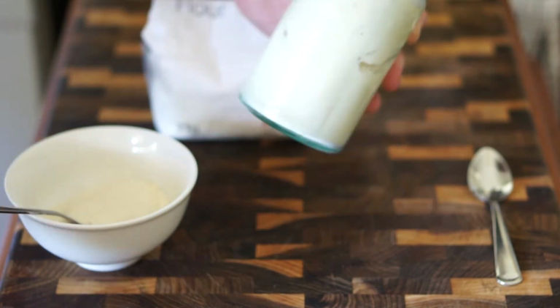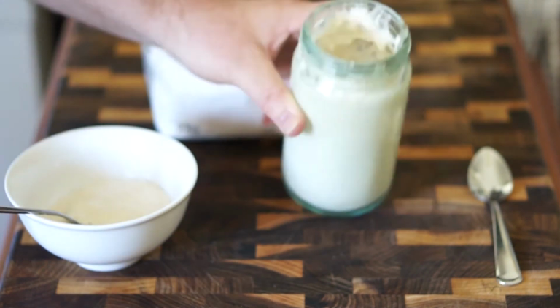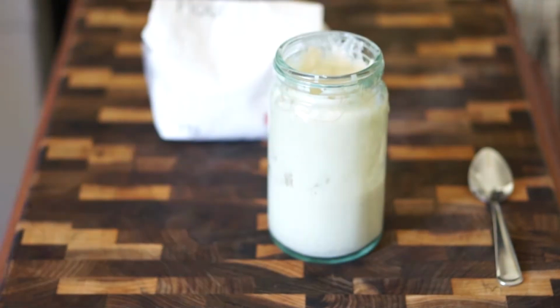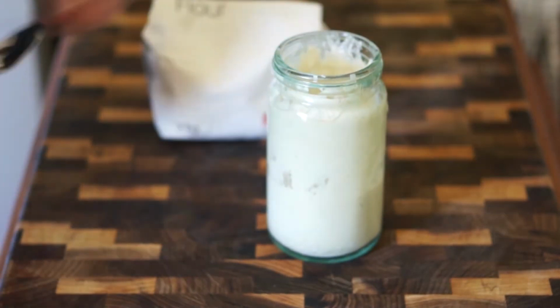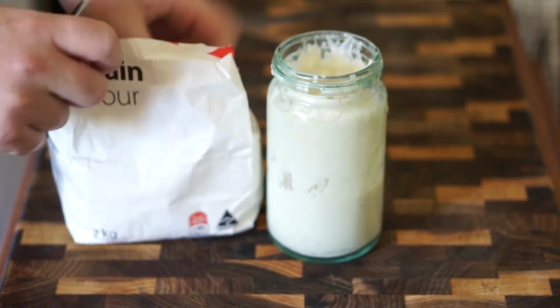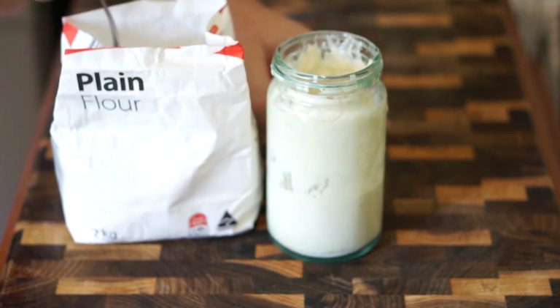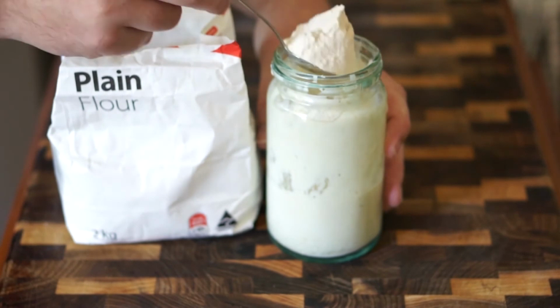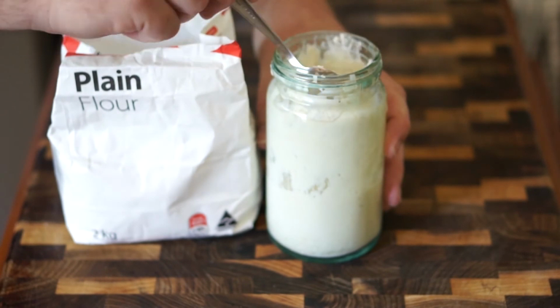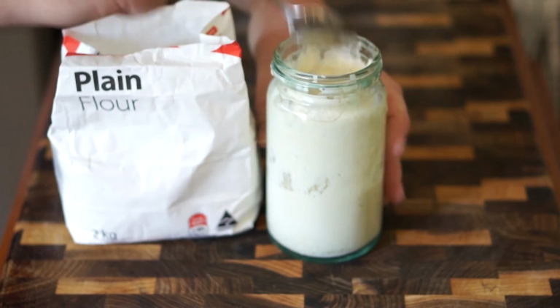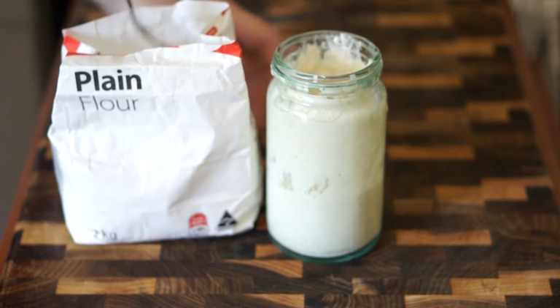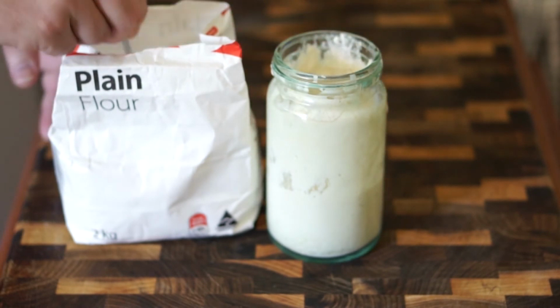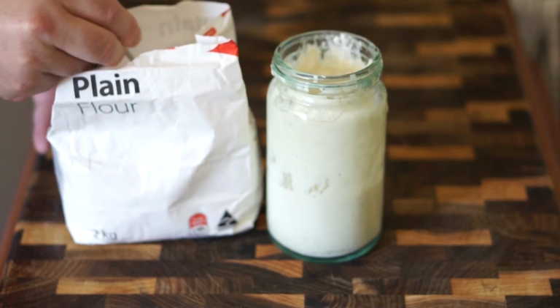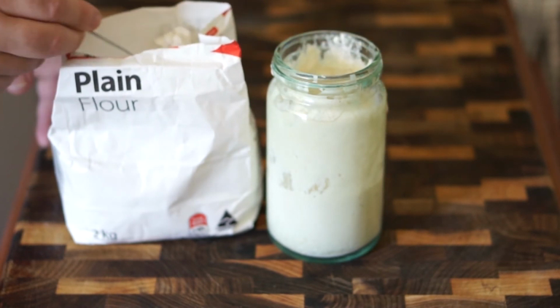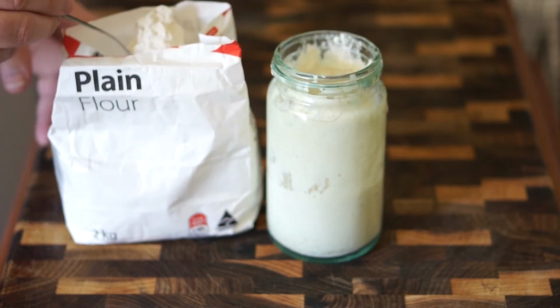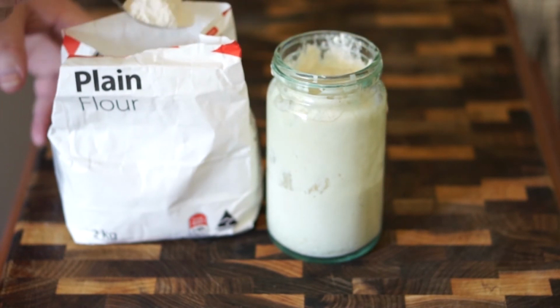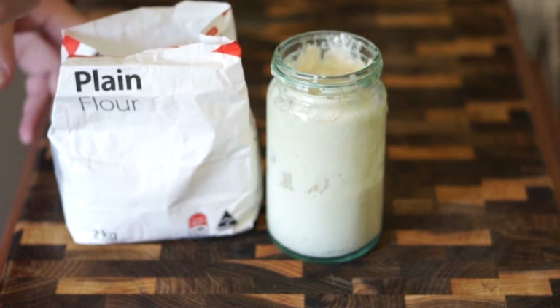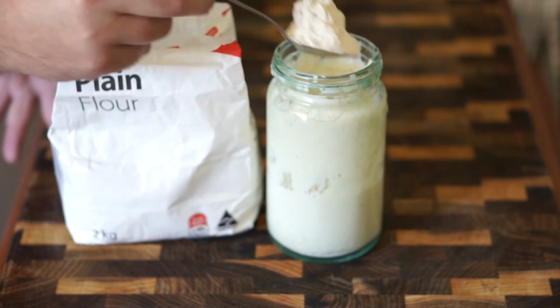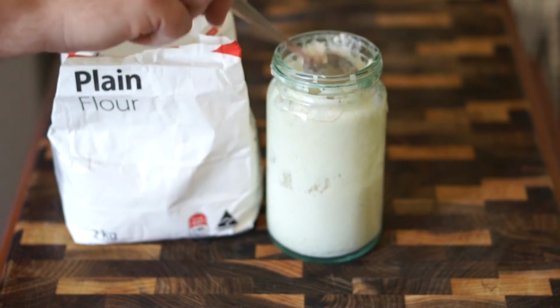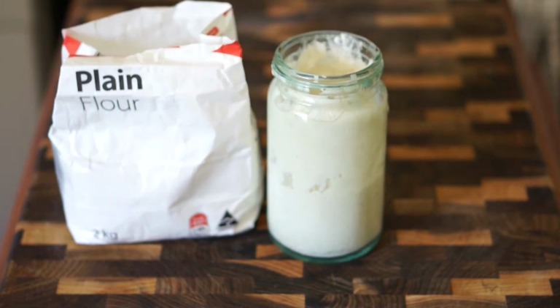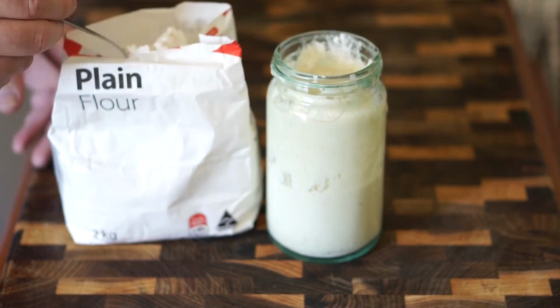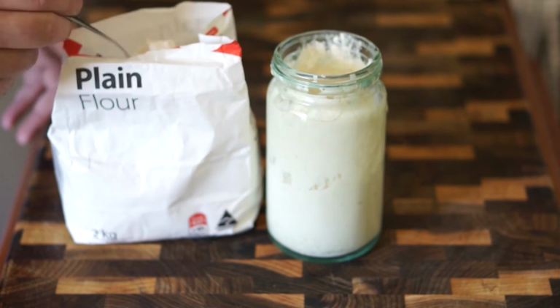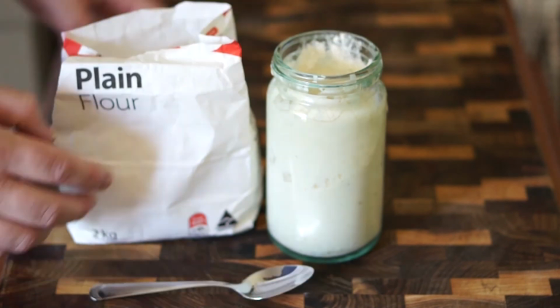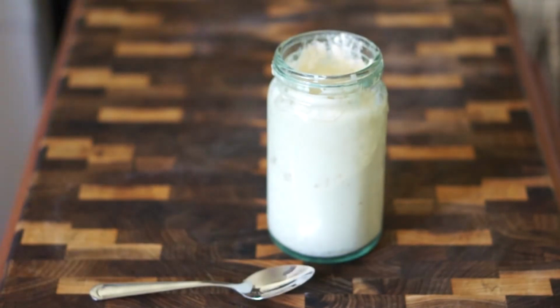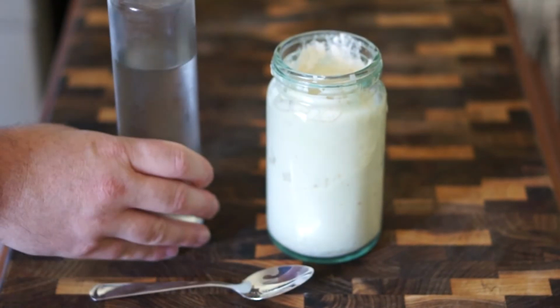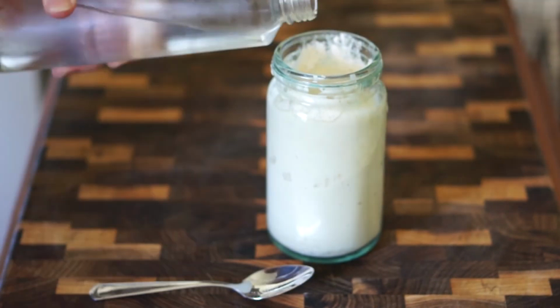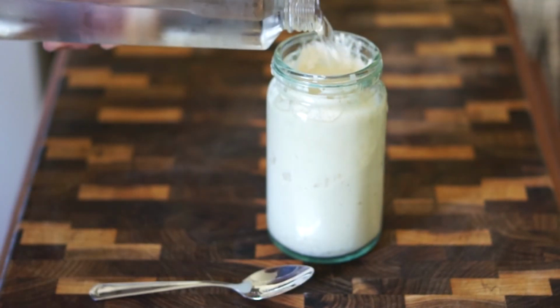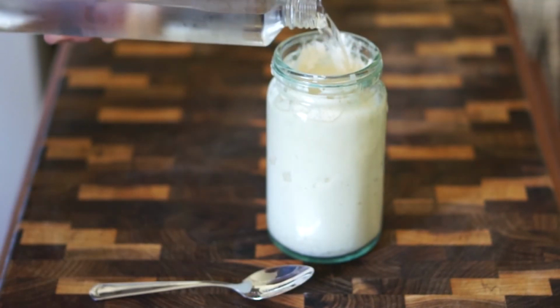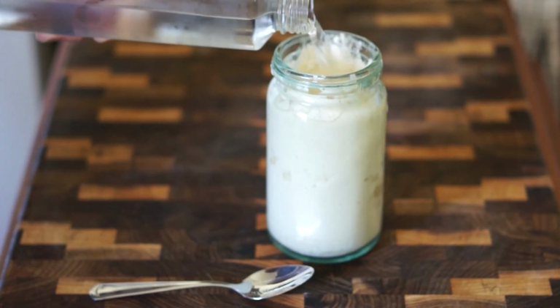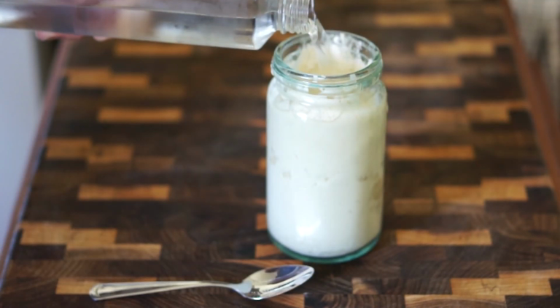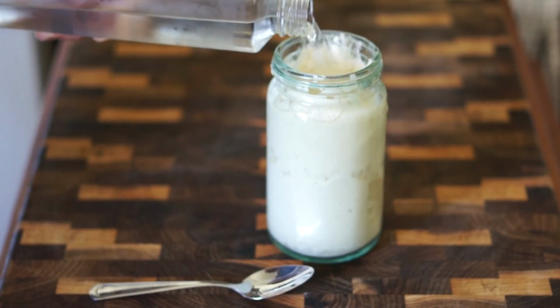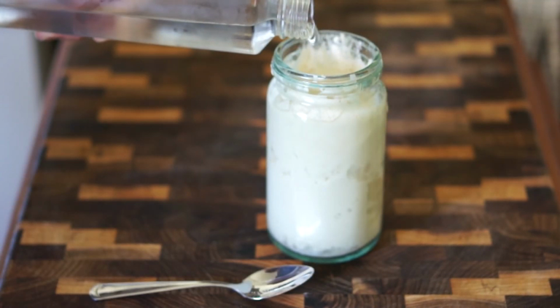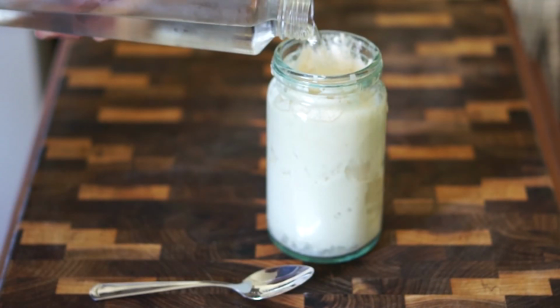When we repeat this process on a daily basis, we remove and then add some more flour and water in equal parts again for those five days.